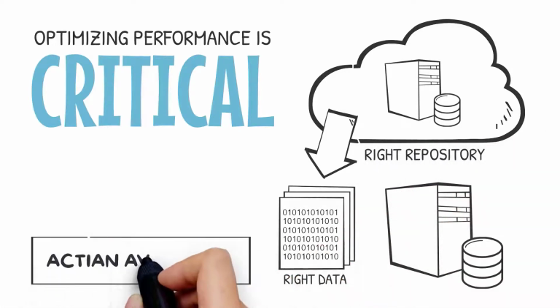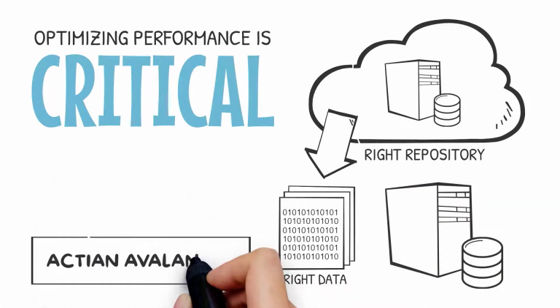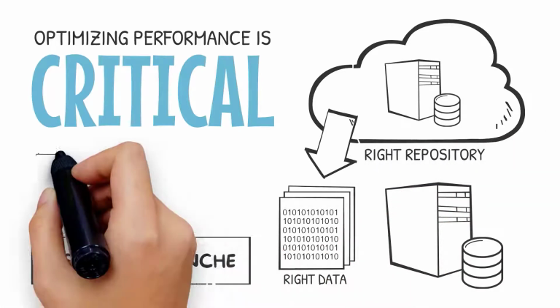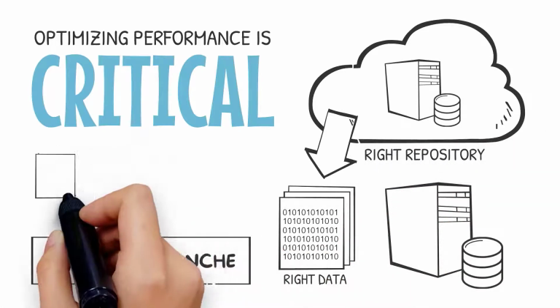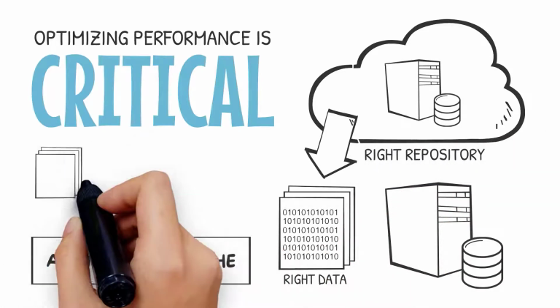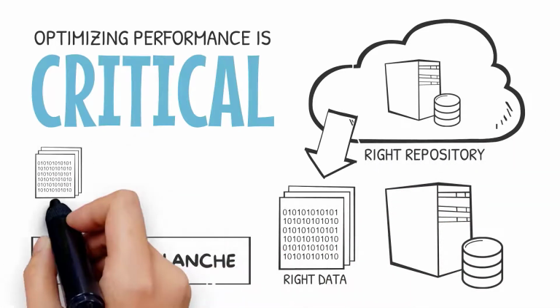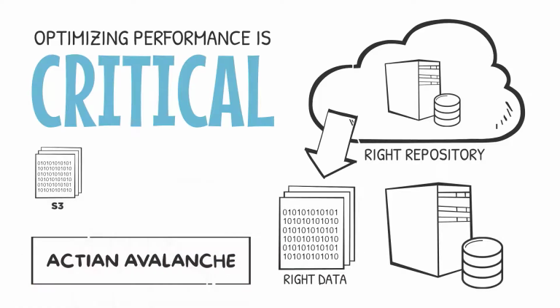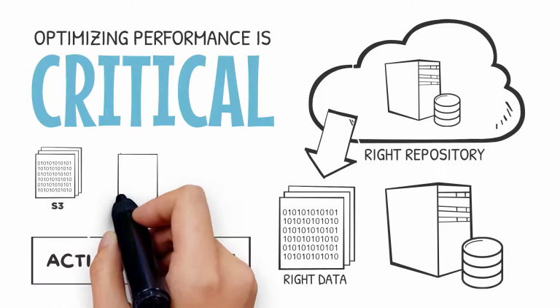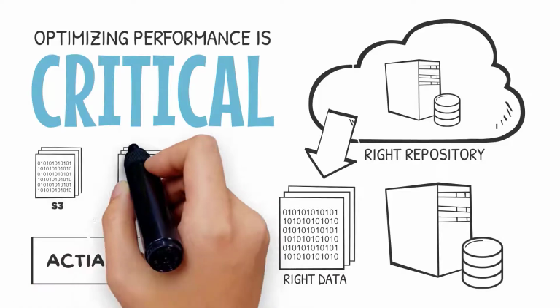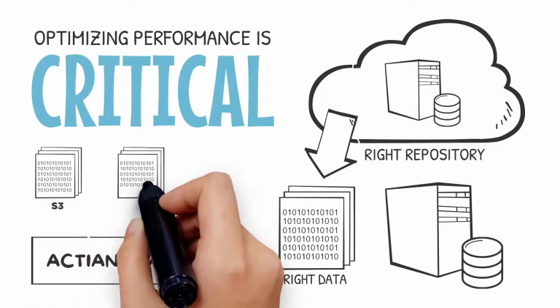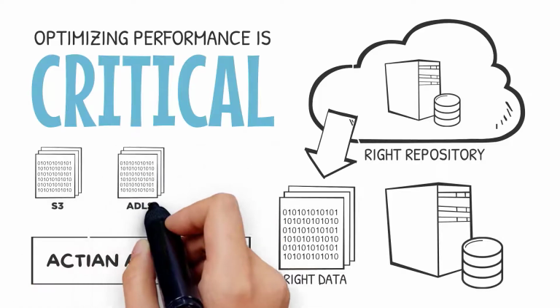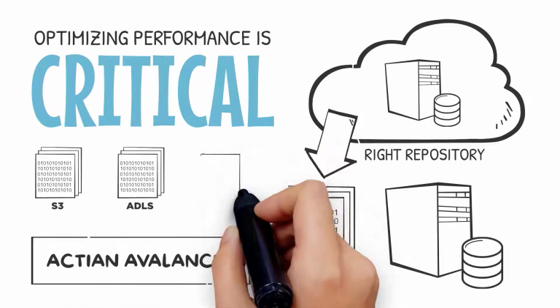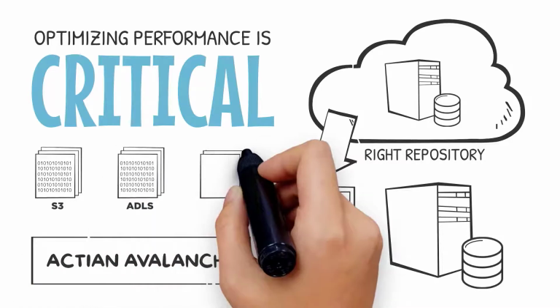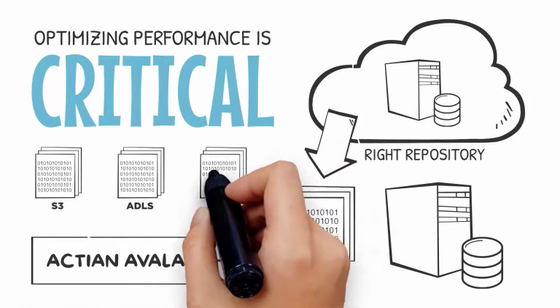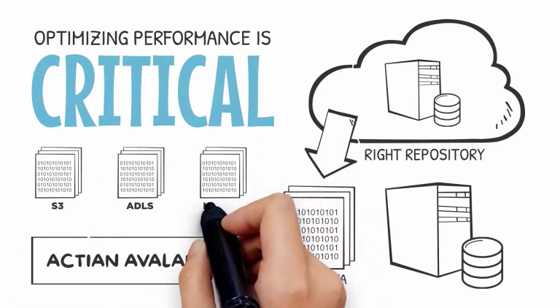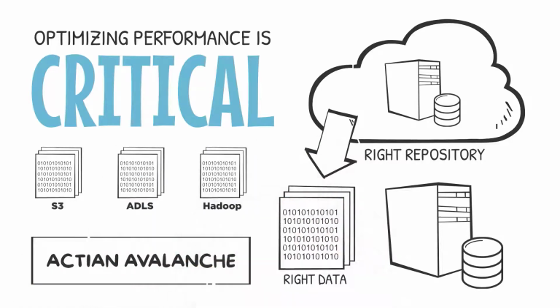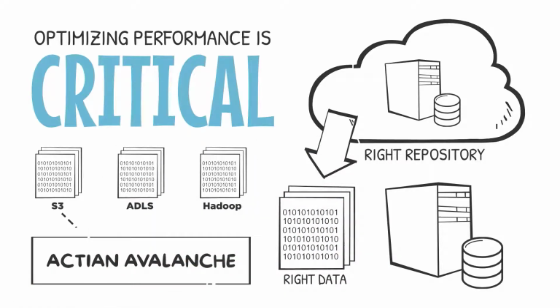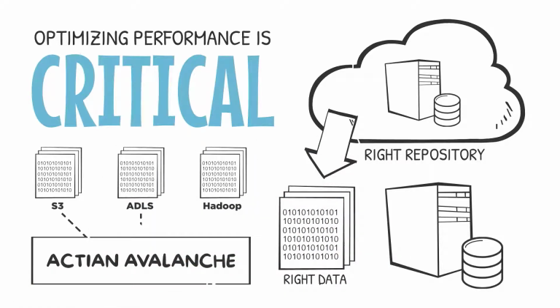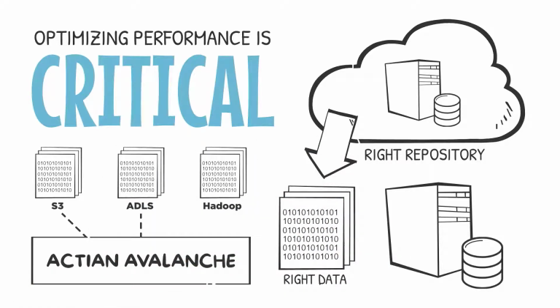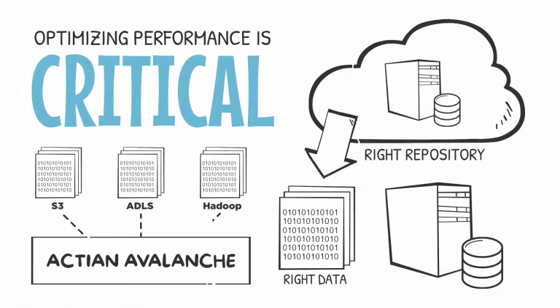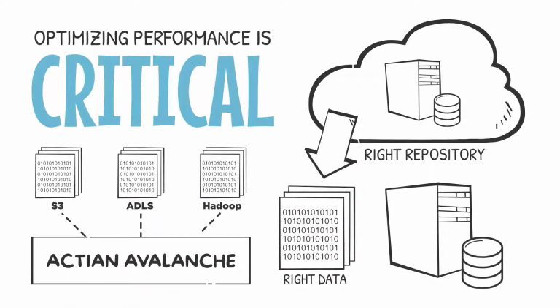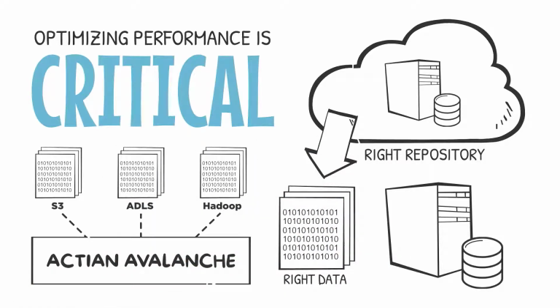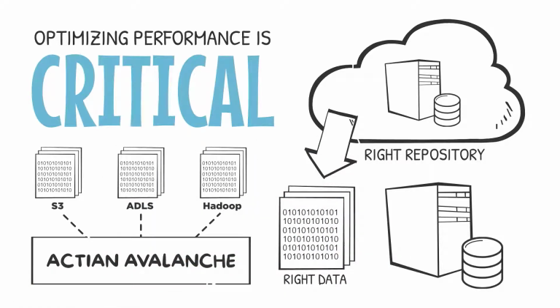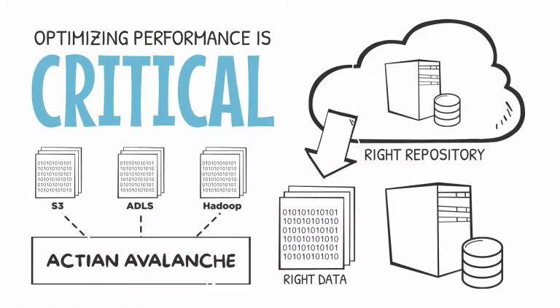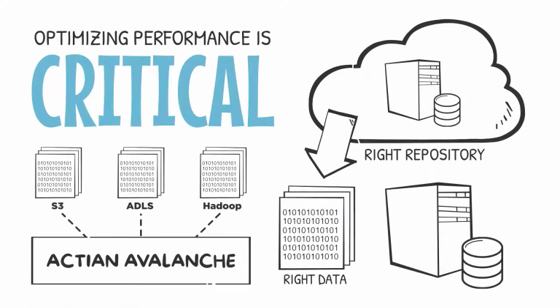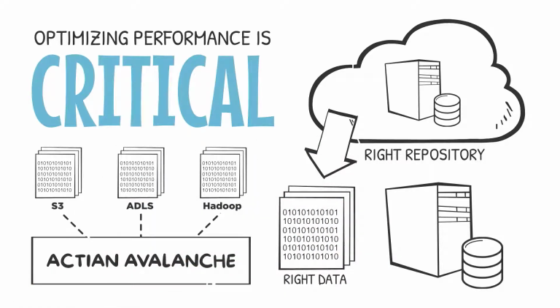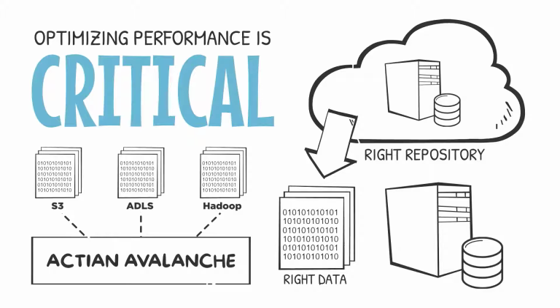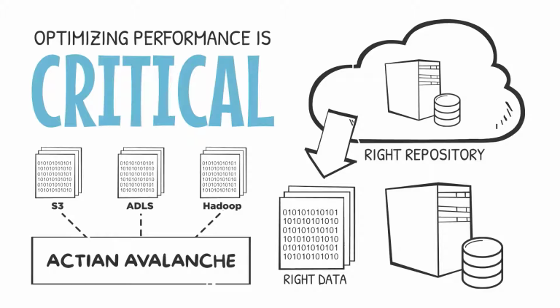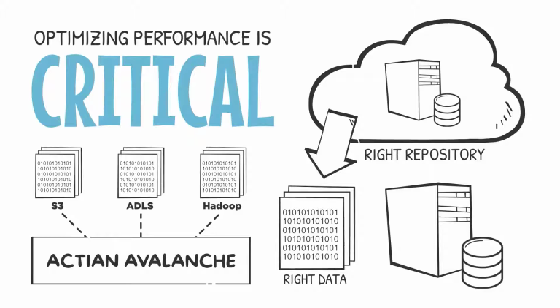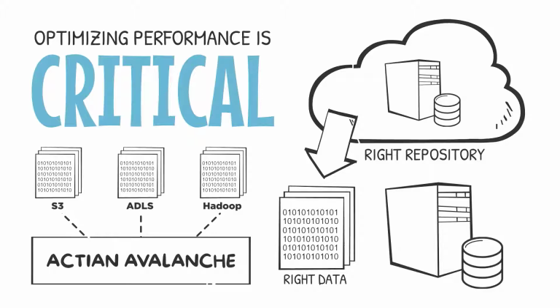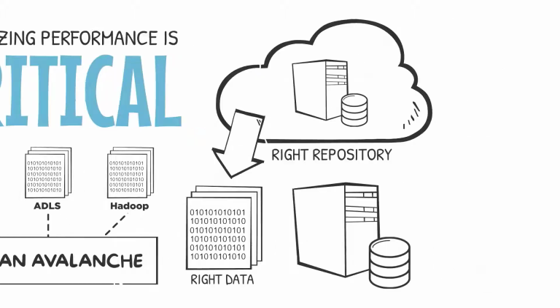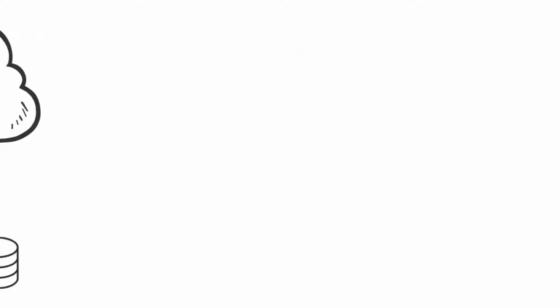Actian Avalanche has direct loaders to pull in bulk data from popular data sources including S3, ADLS, and Hadoop.